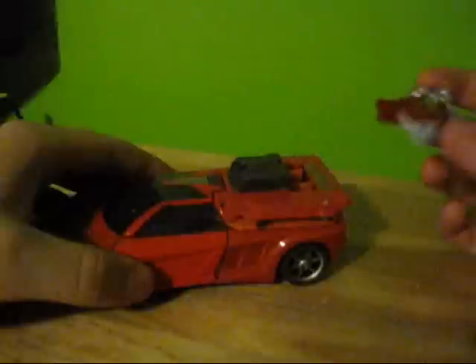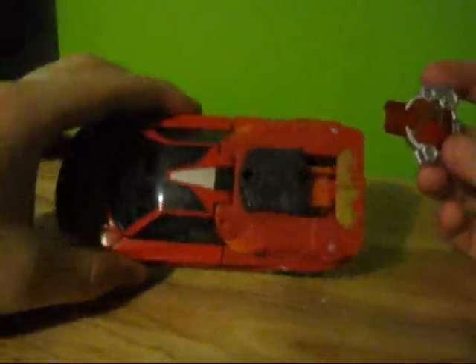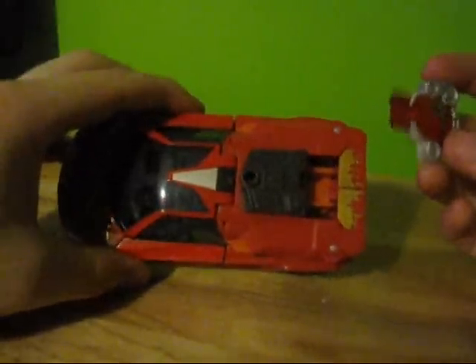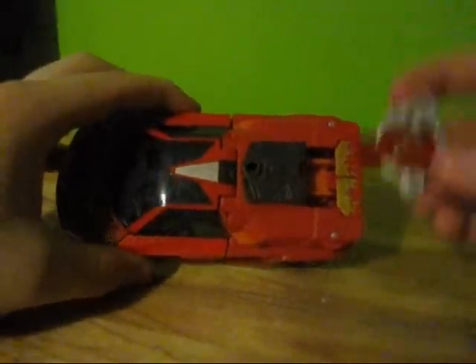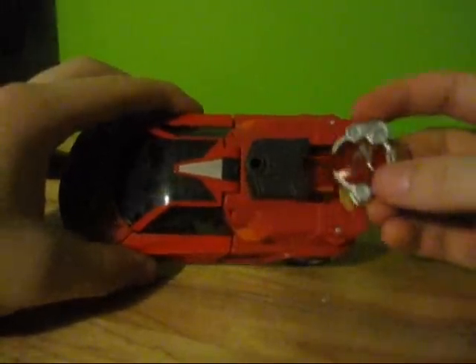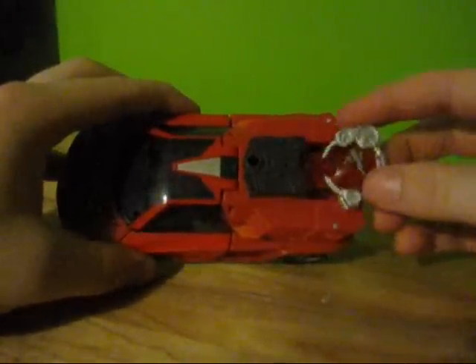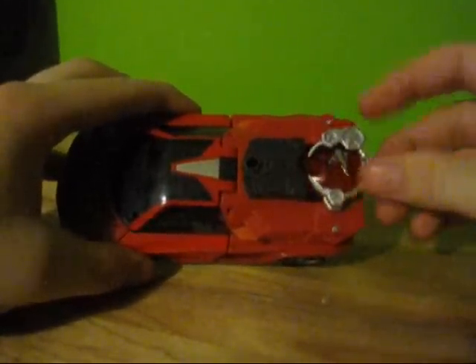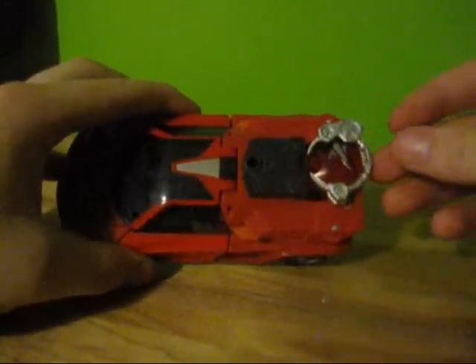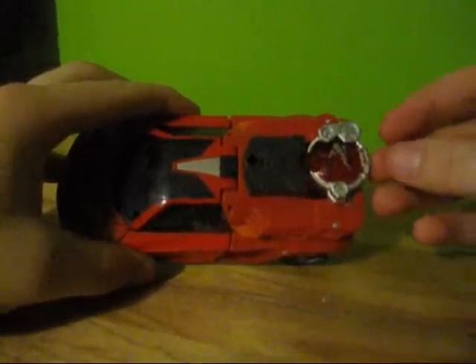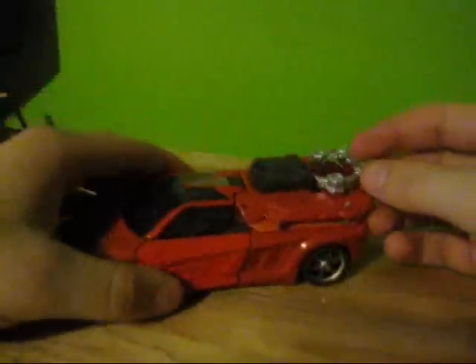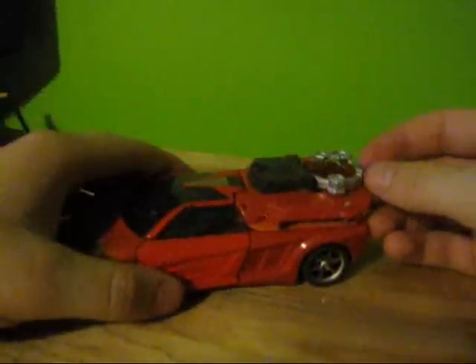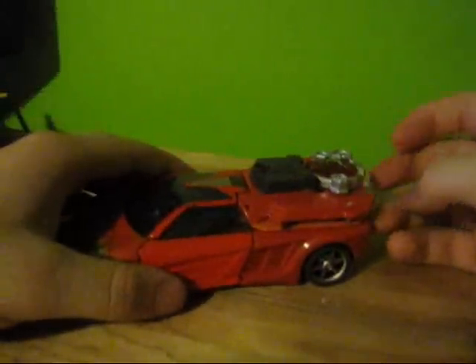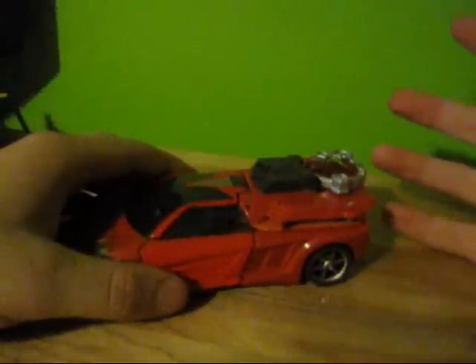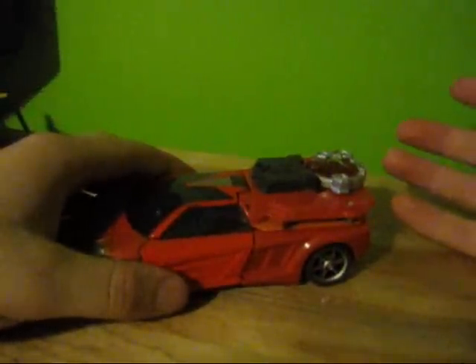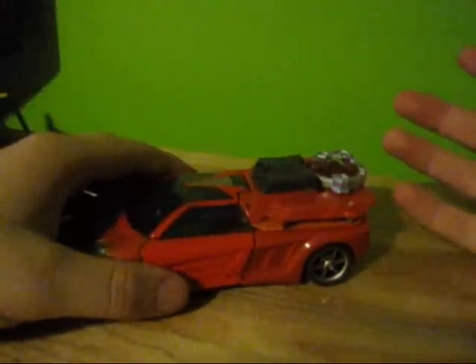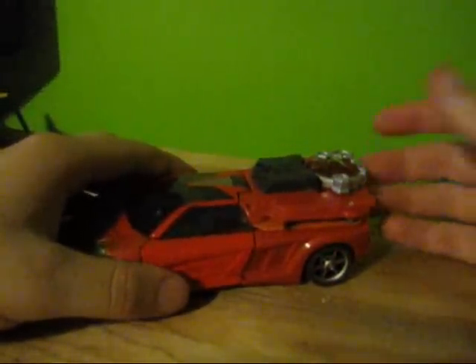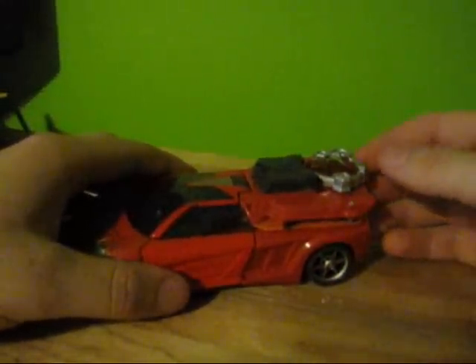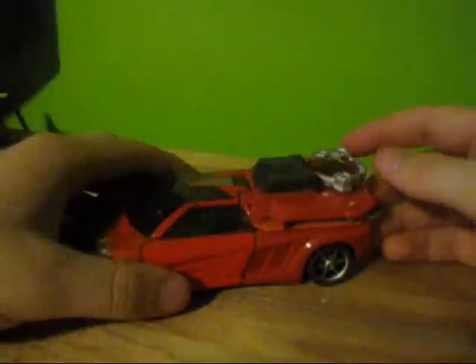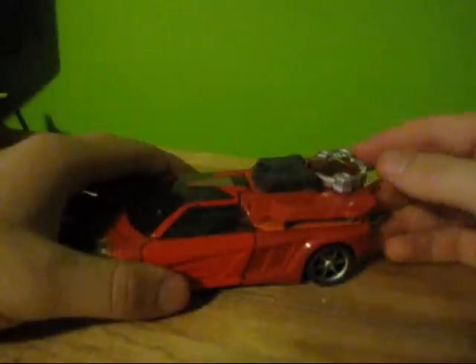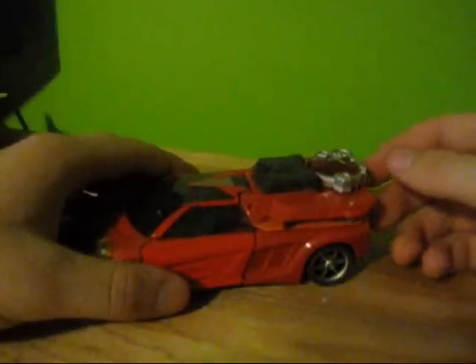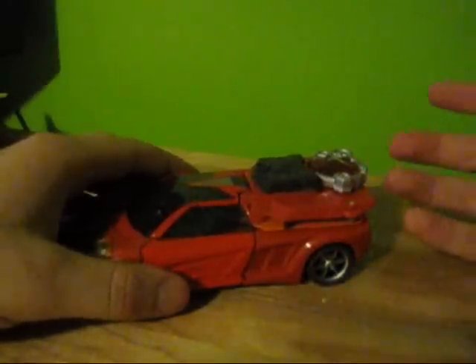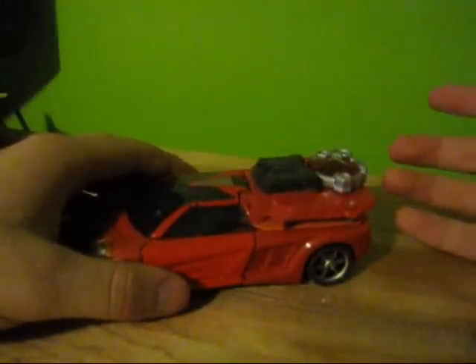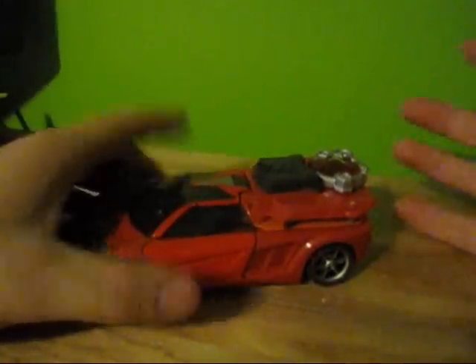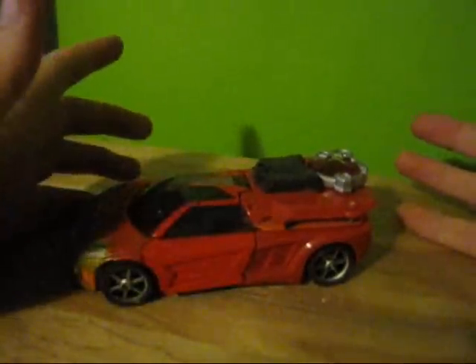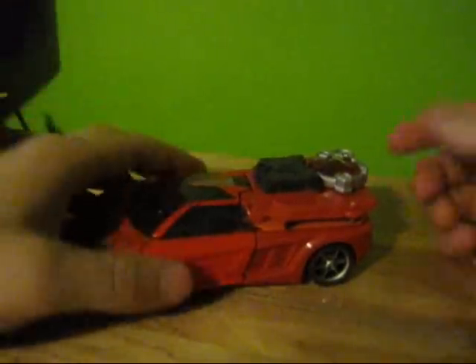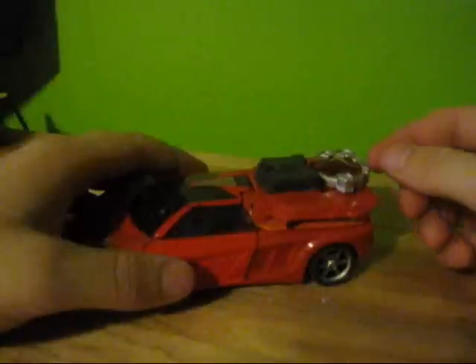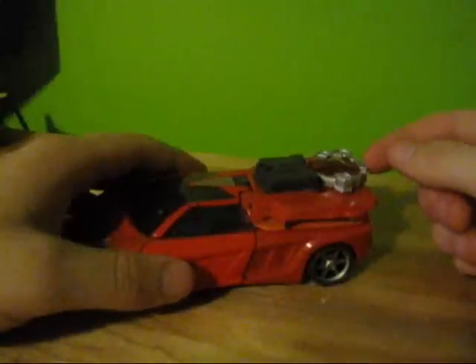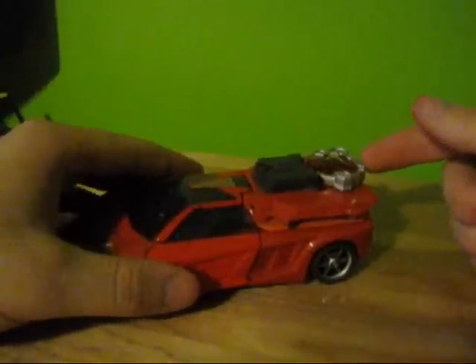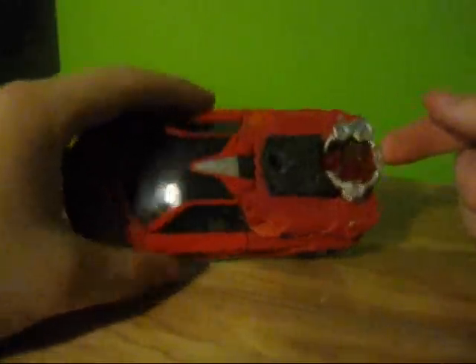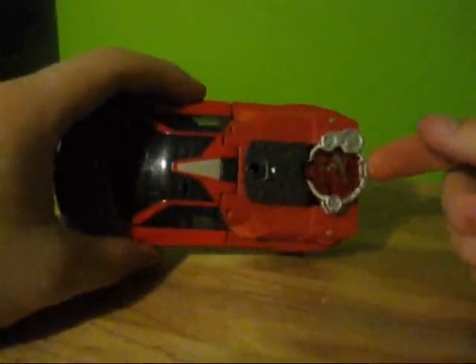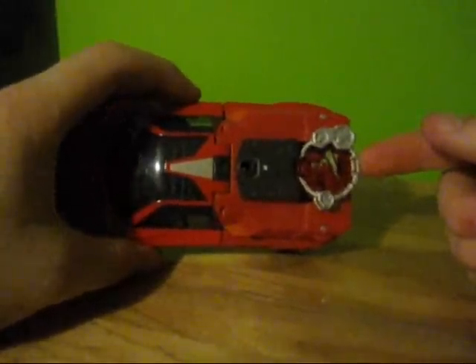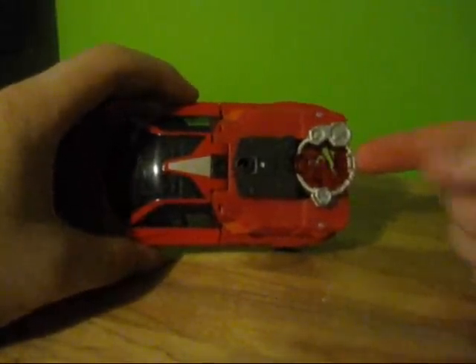It does actually have the same features as Hot Shot — sorry, not Hot Rod. I always think of Hot Shot as Hot Rod. I know a lot of people associate him with Bumblebee; I don't know why that is, but anyway — I digress yet again.